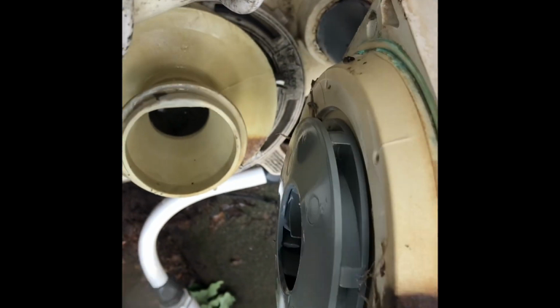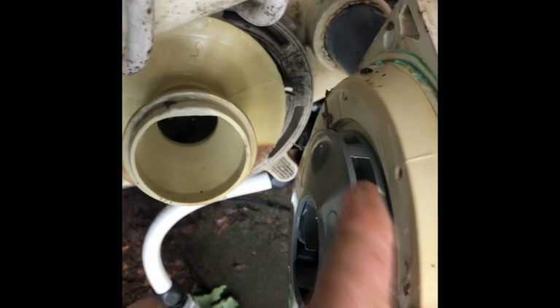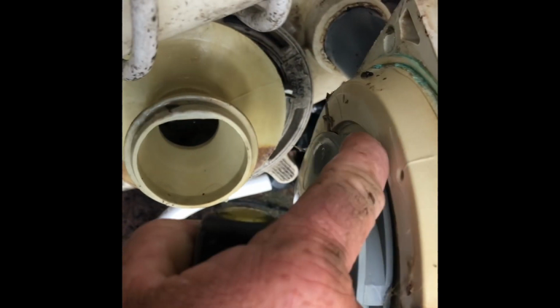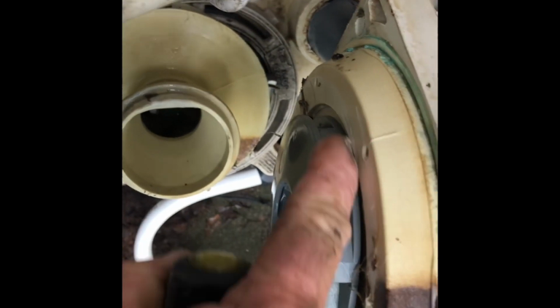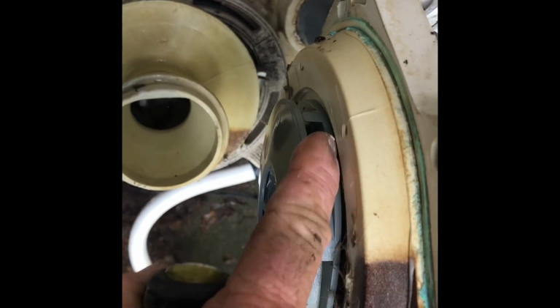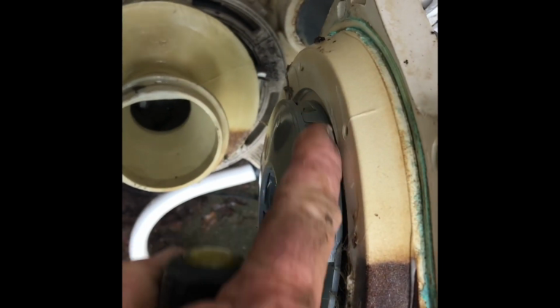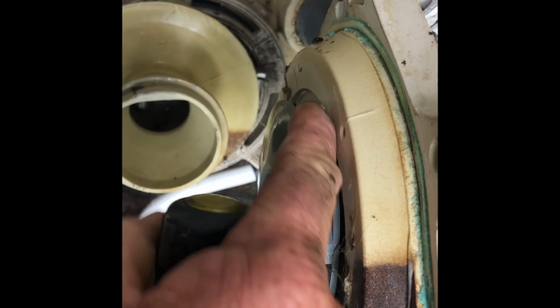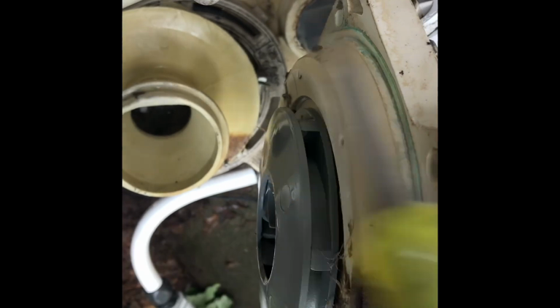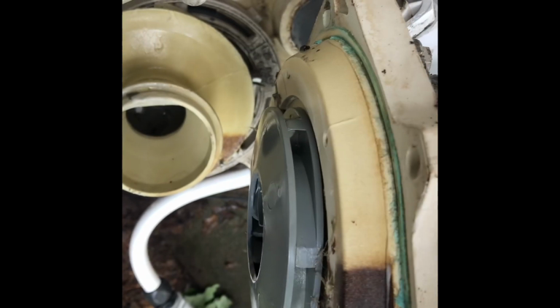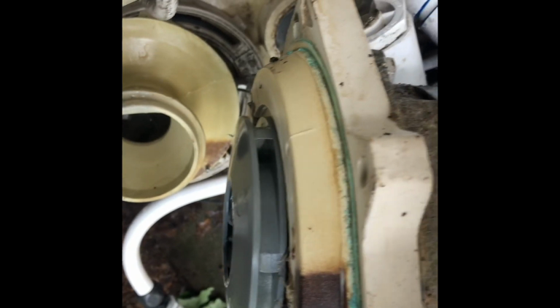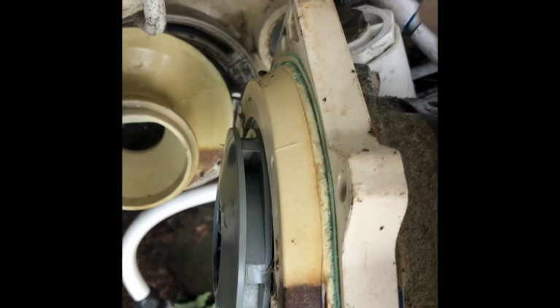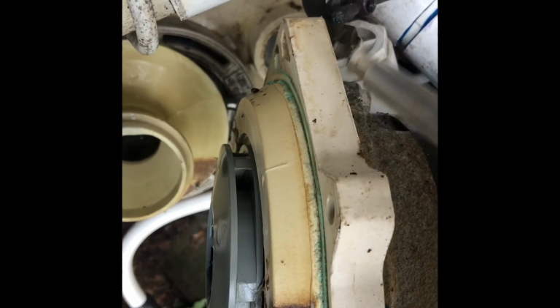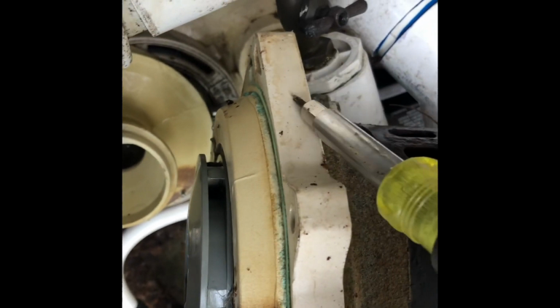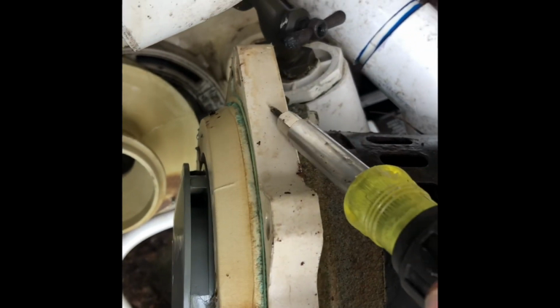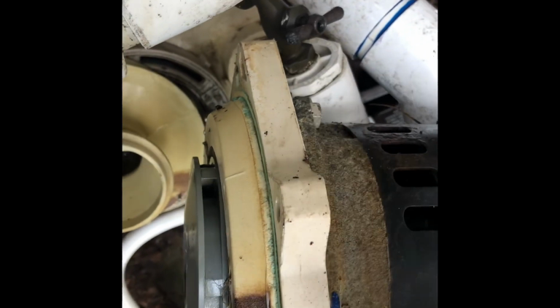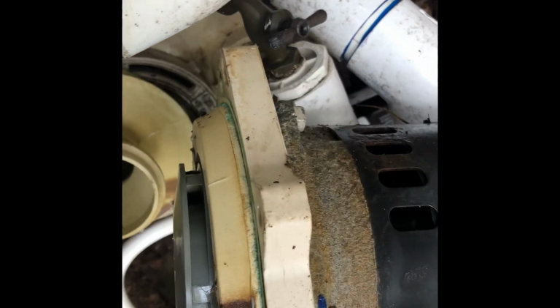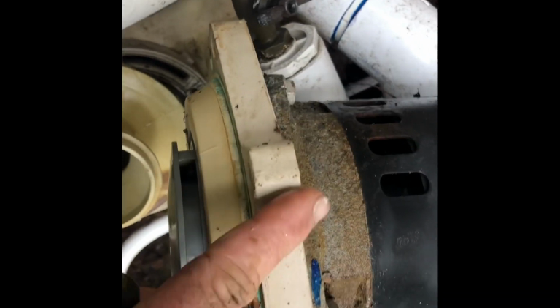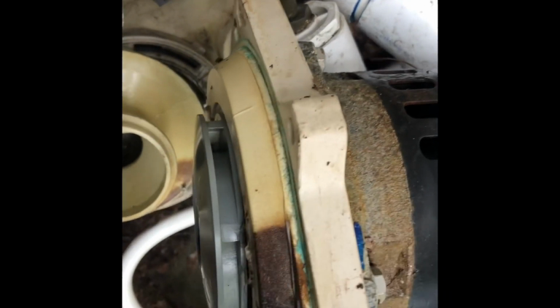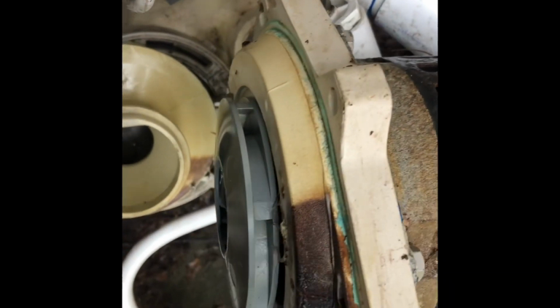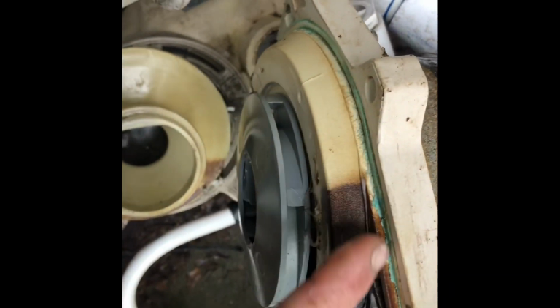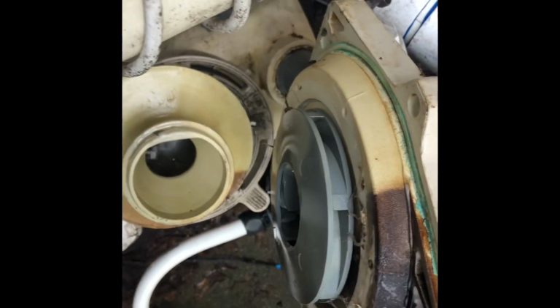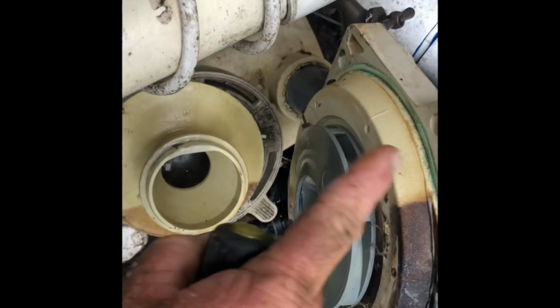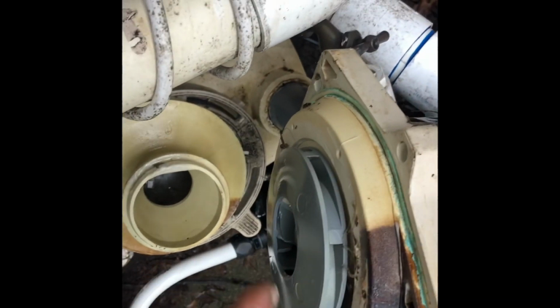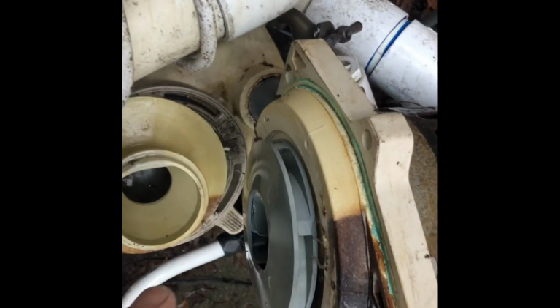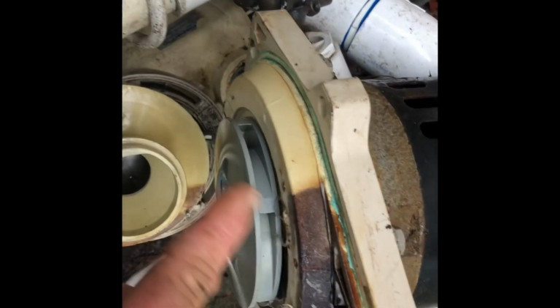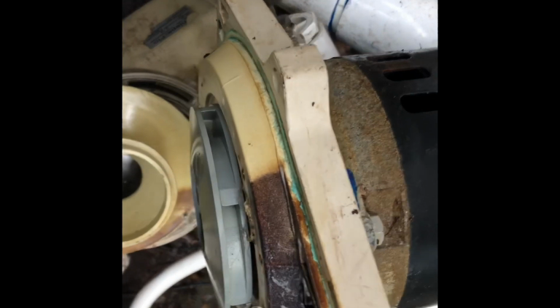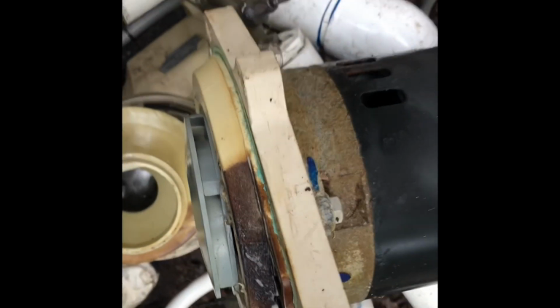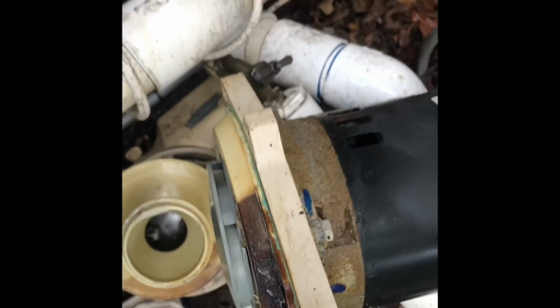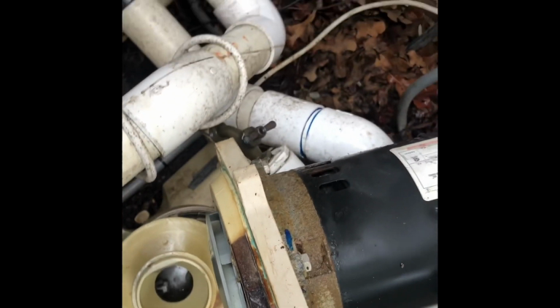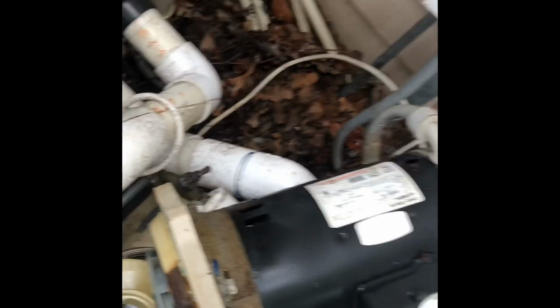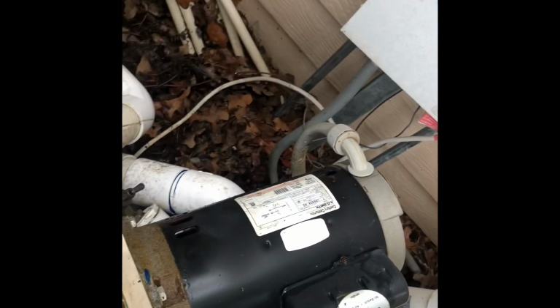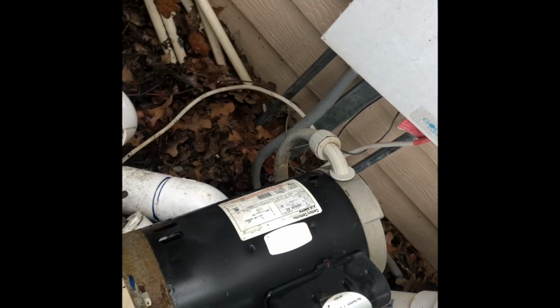That pitching is causing the impeller to be in a bind. So the solution is to replace the motor mounting bracket — they call it a seal plate — and that'll fix it.